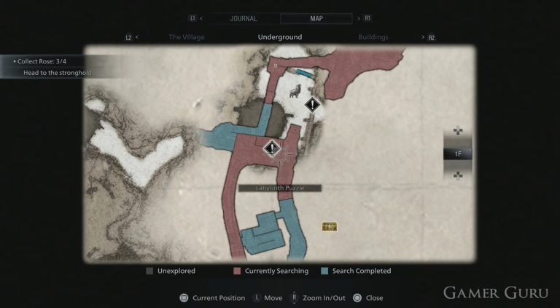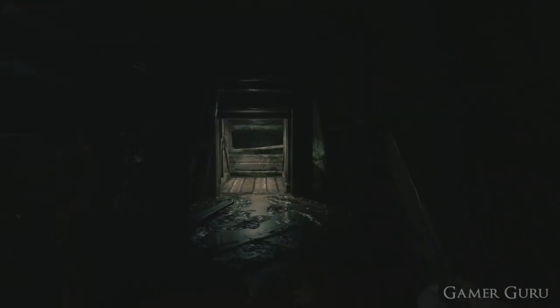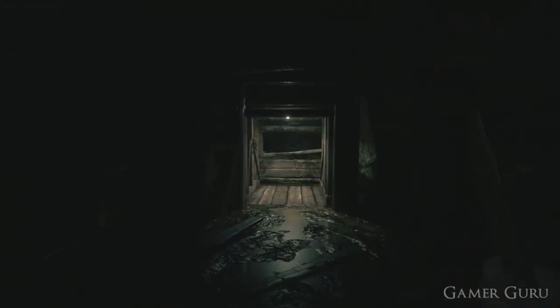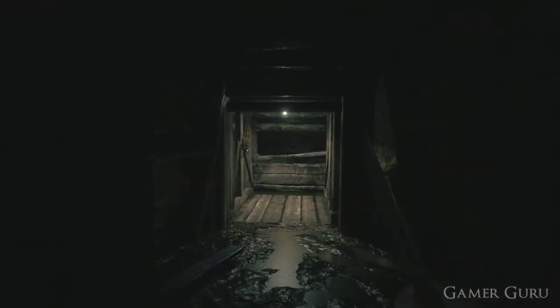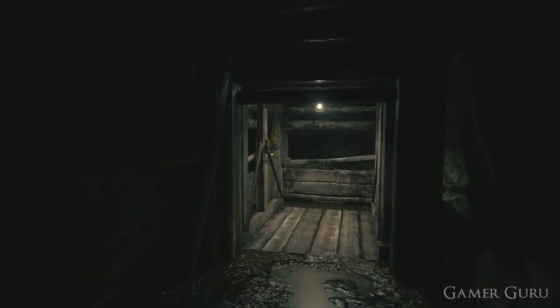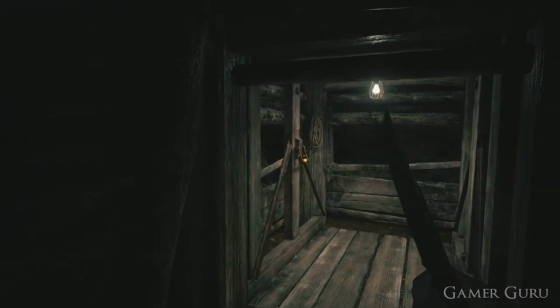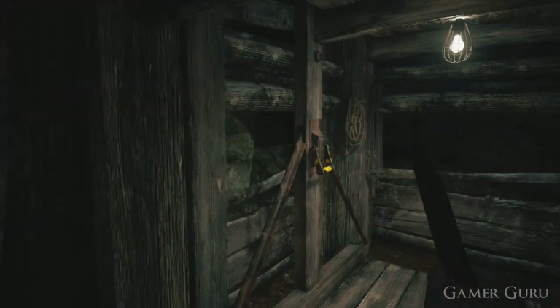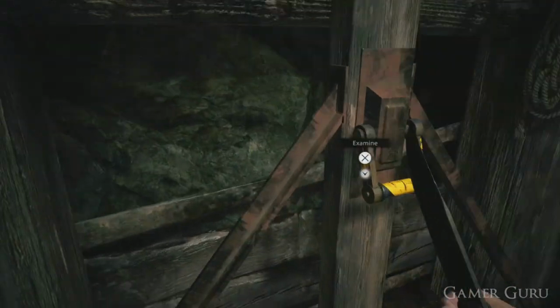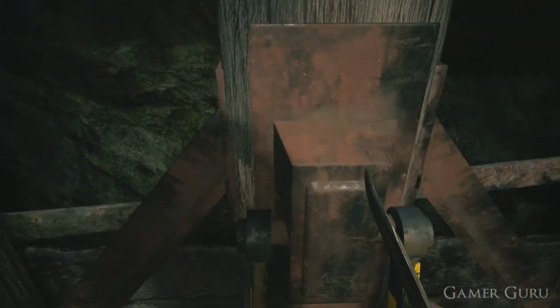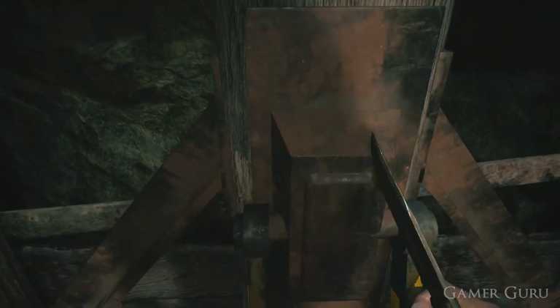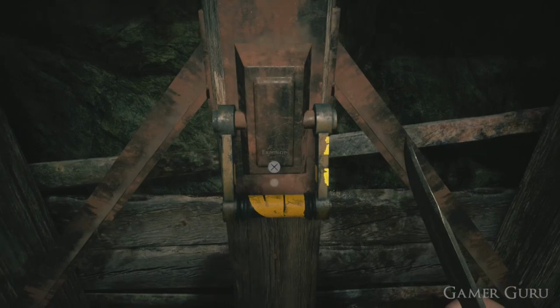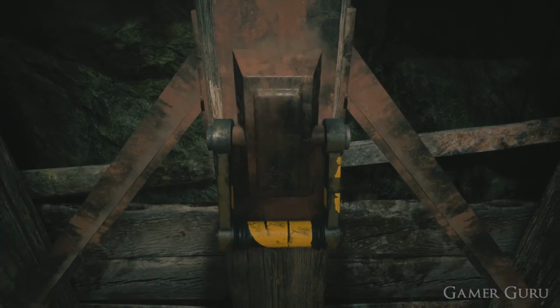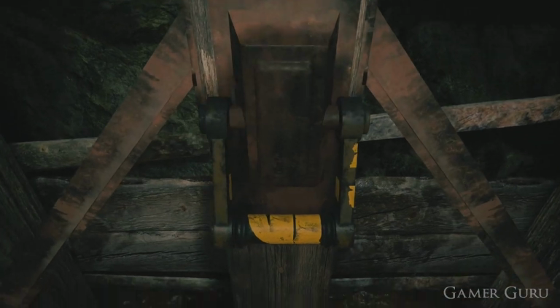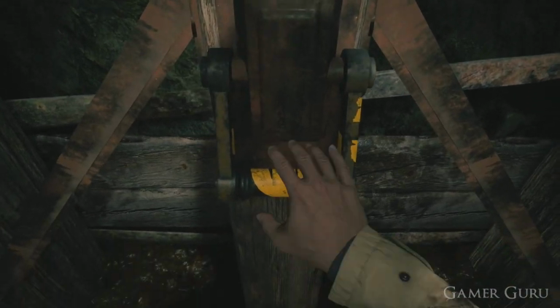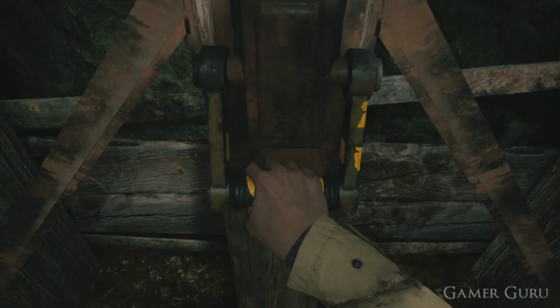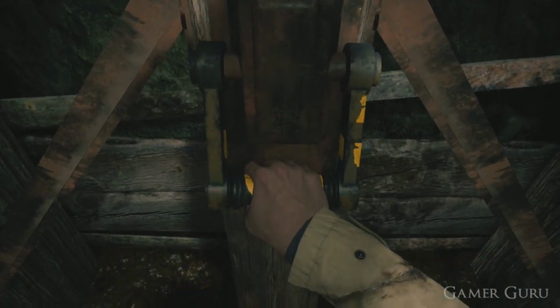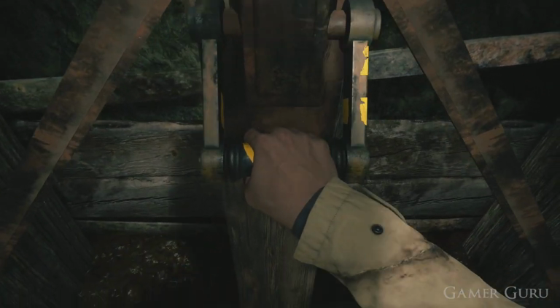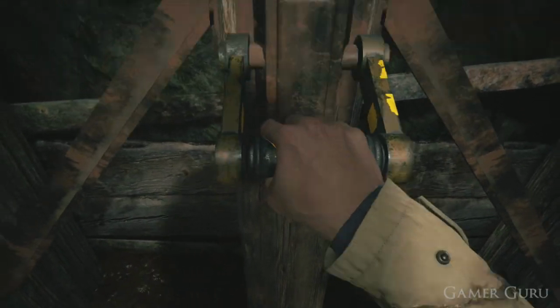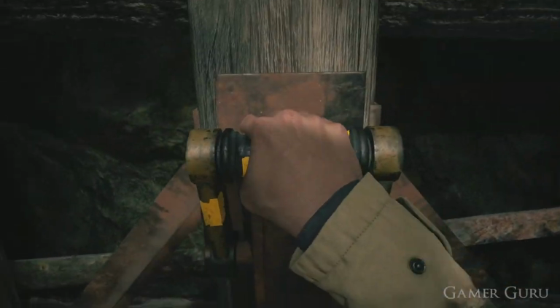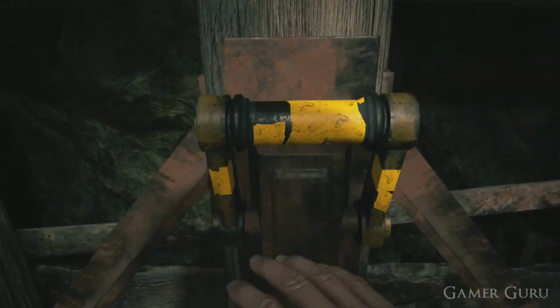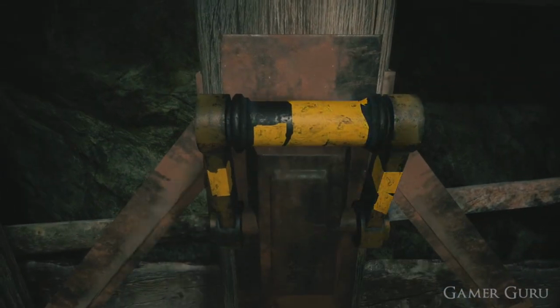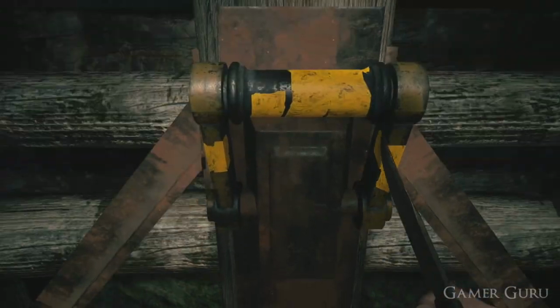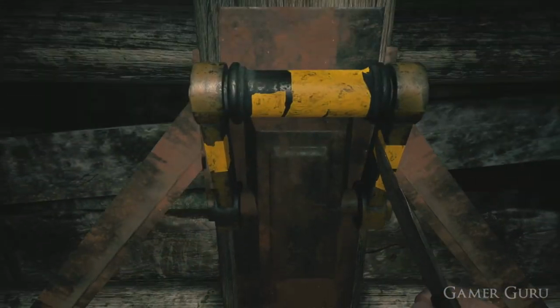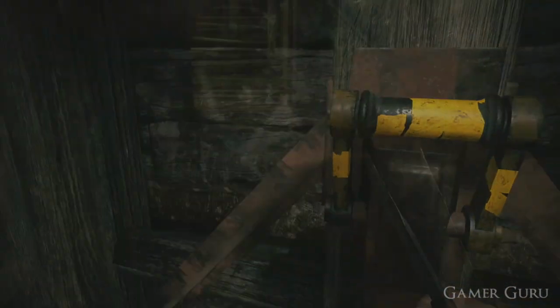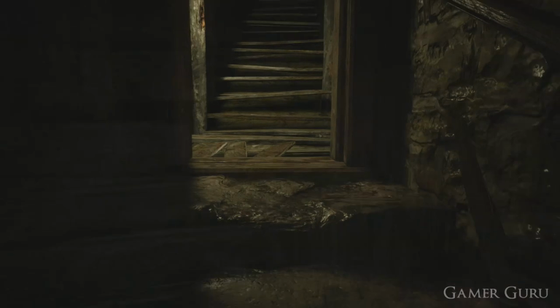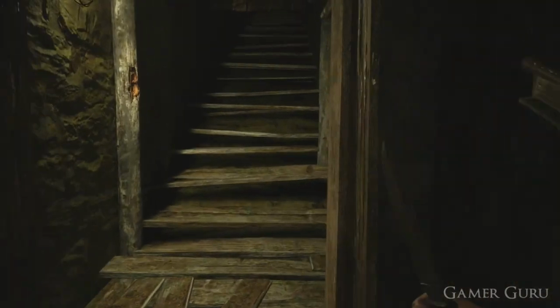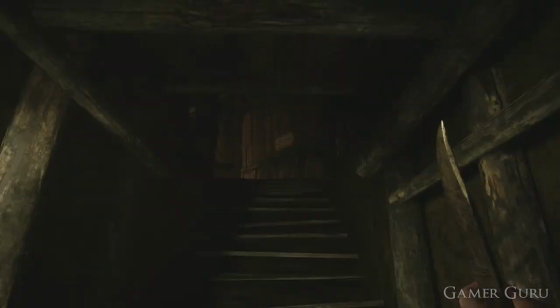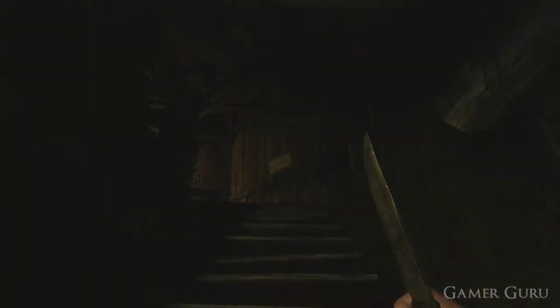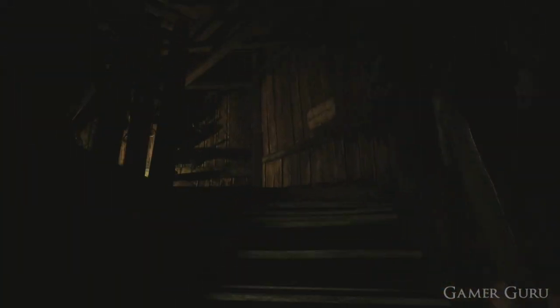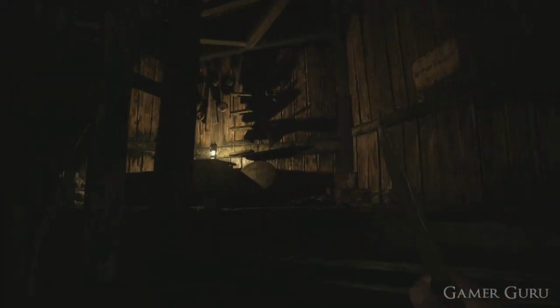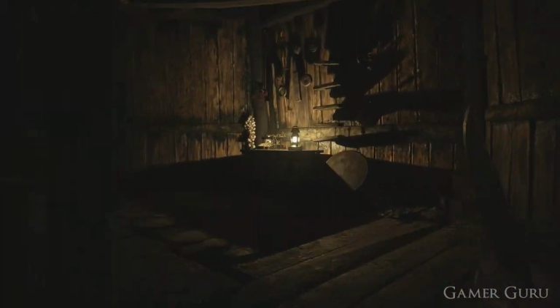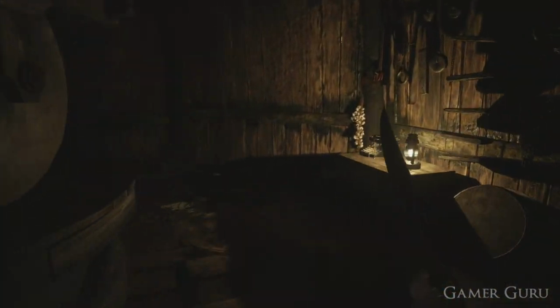The first thing we need to do is continue through the story until we defeat Moreau. This is the Sluglord boss fight which we do down here in the Drowned Houses area. Once we defeat him, go back up the elevator to return to the previous area.